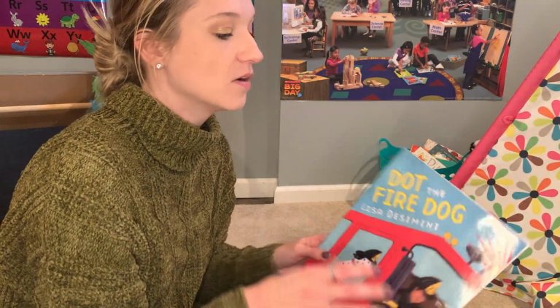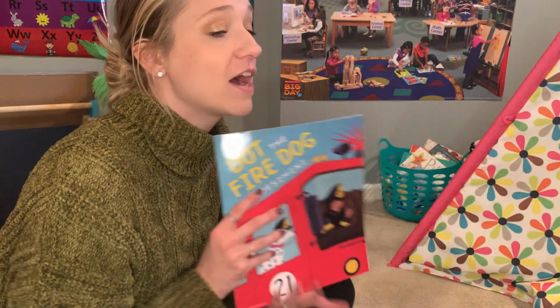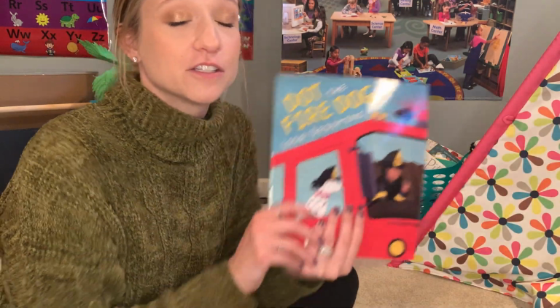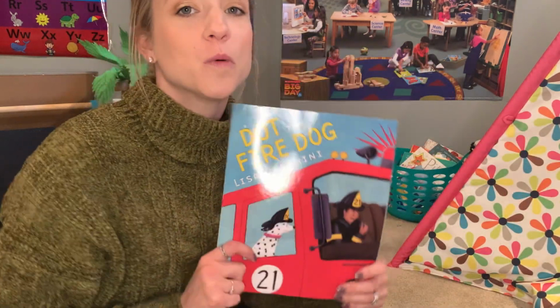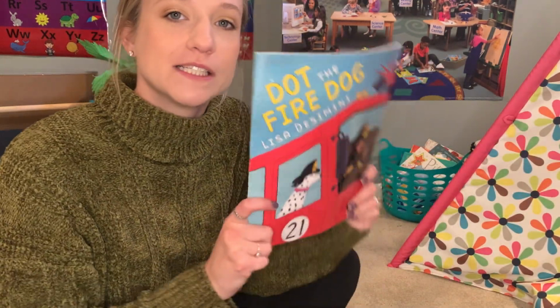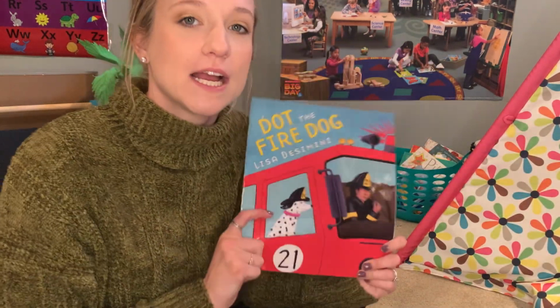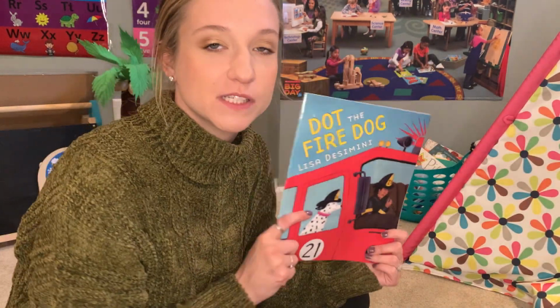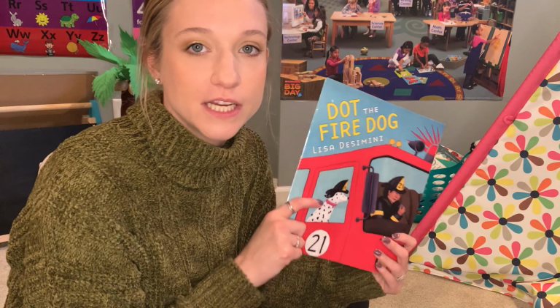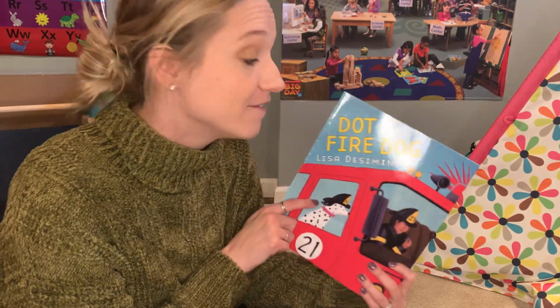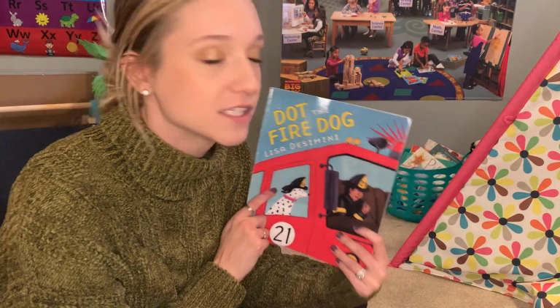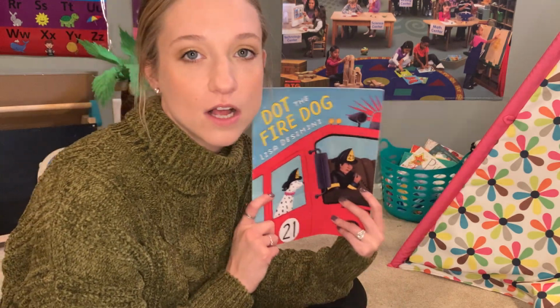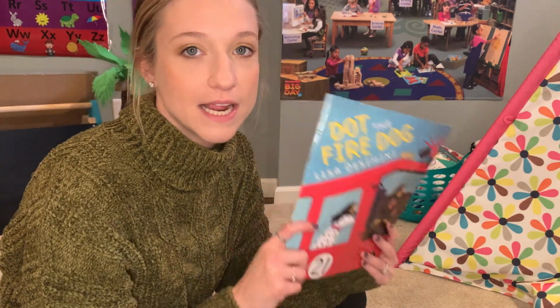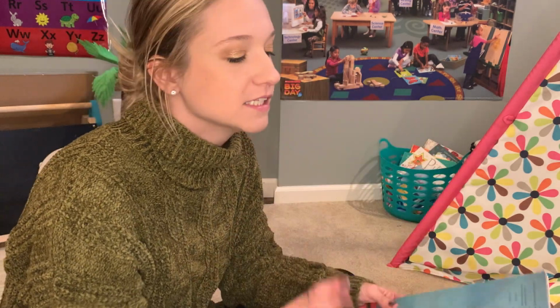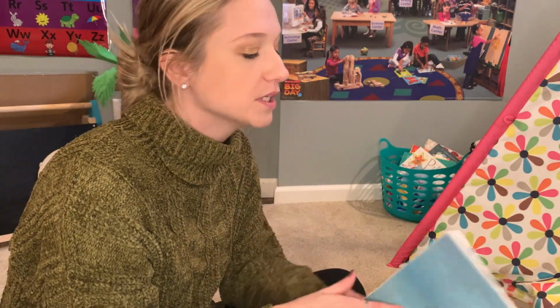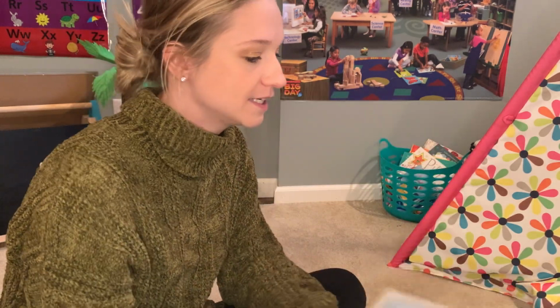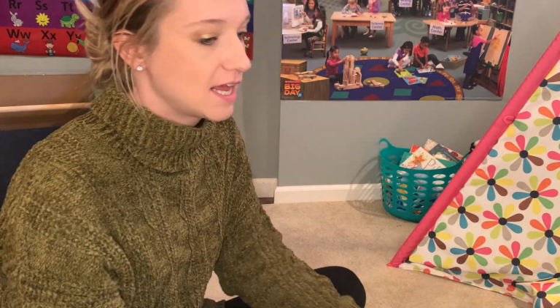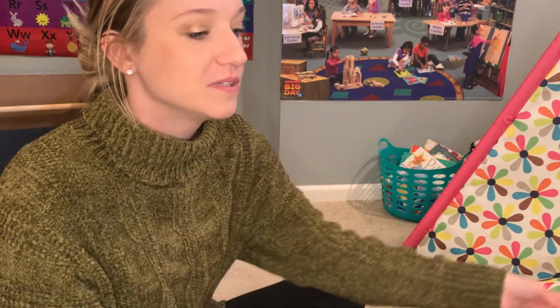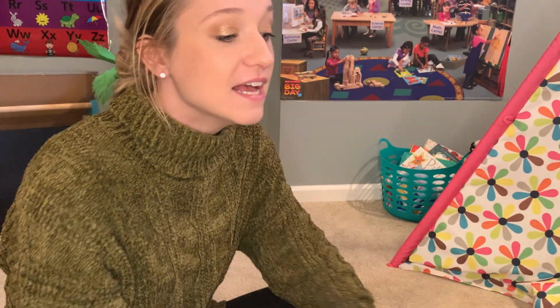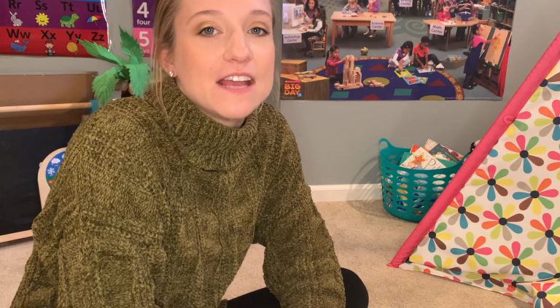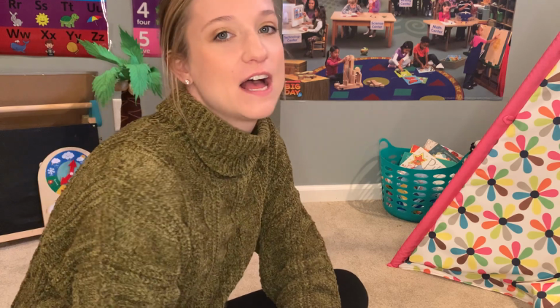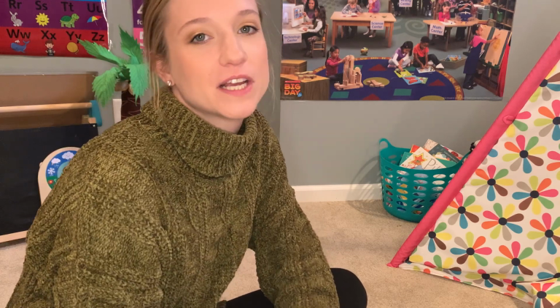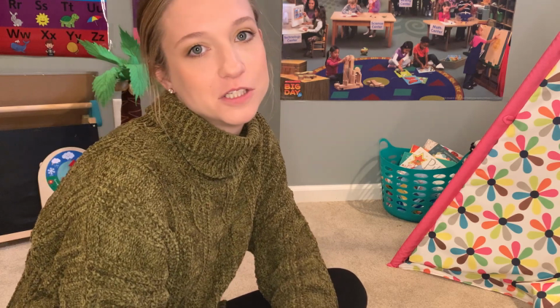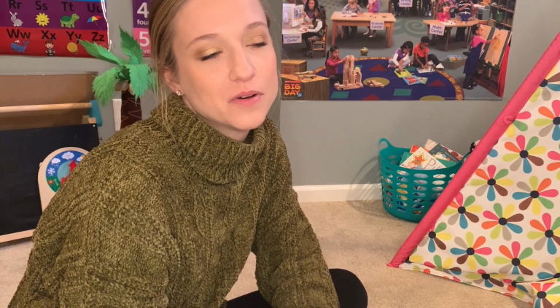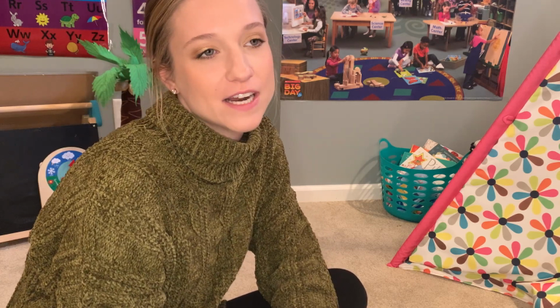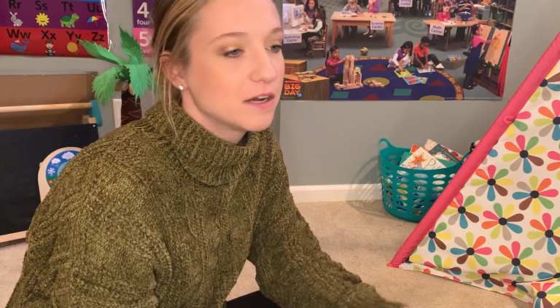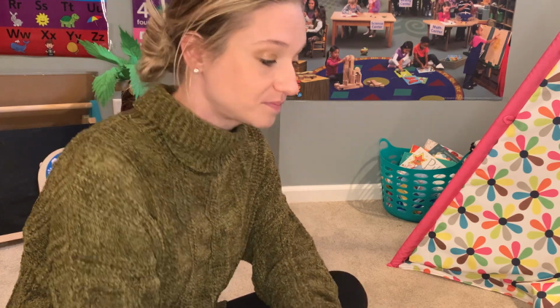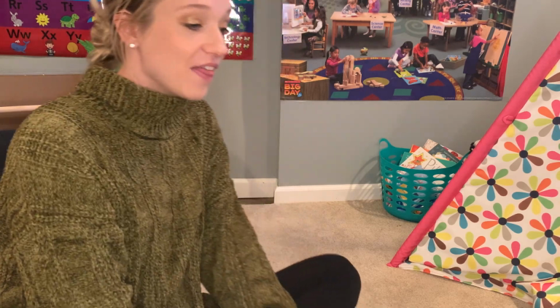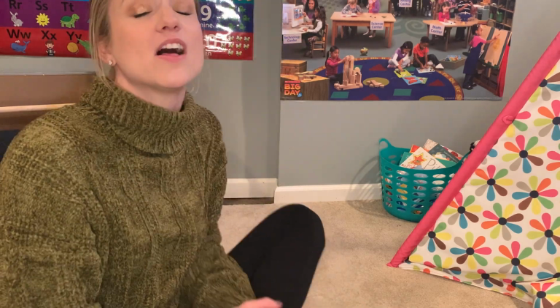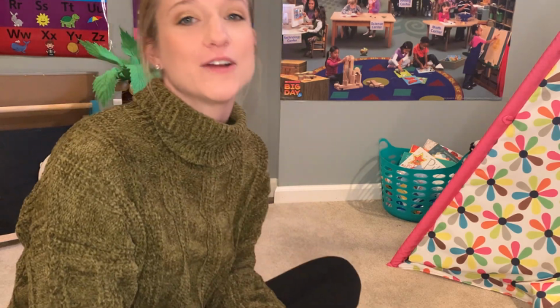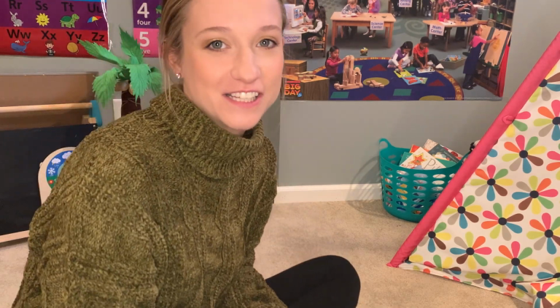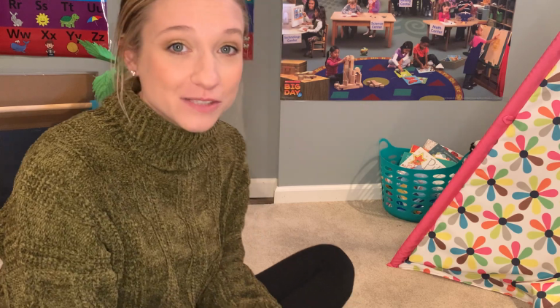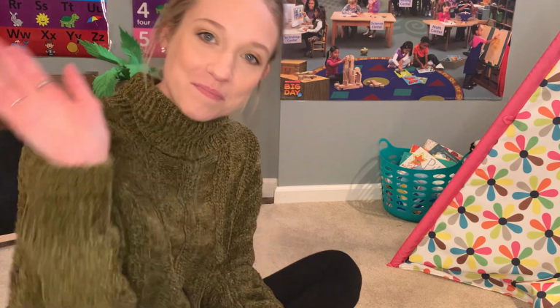So firefighters are so important because they protect us from some of the dangers that fires can cause, right? So those were a little bit of tips to help you stay safe when it comes to fire. So that is all I have for you guys. I'll see you on the next one. Bye!